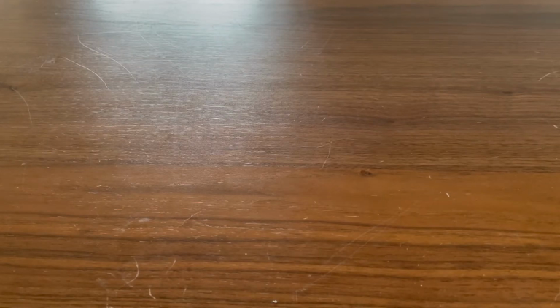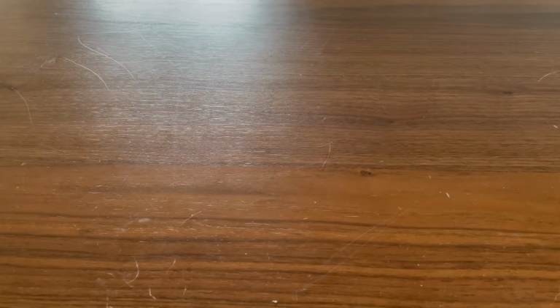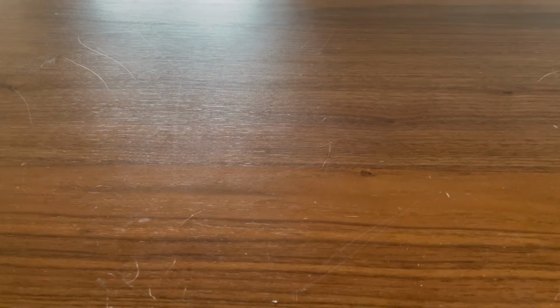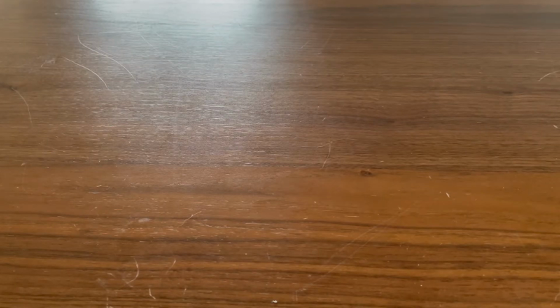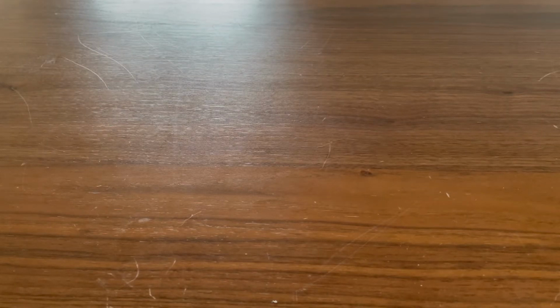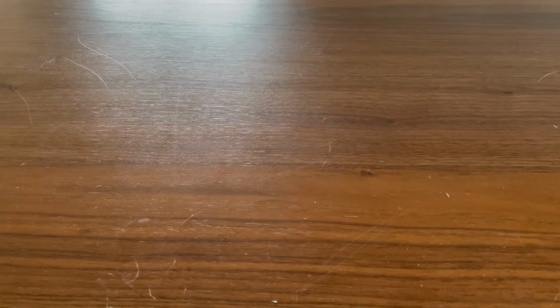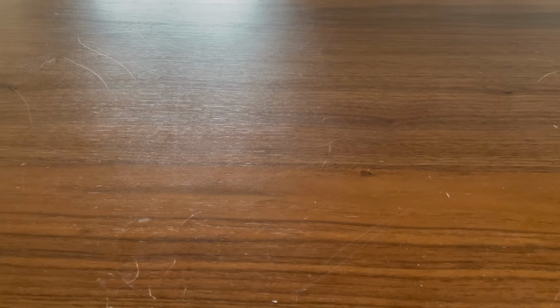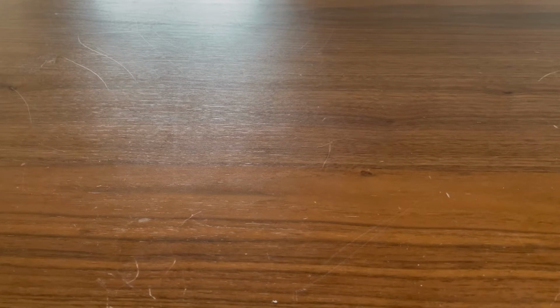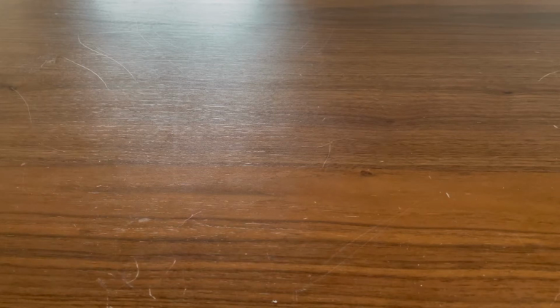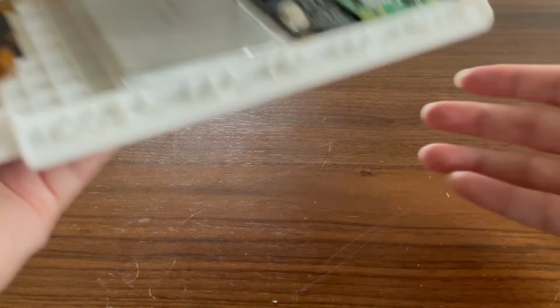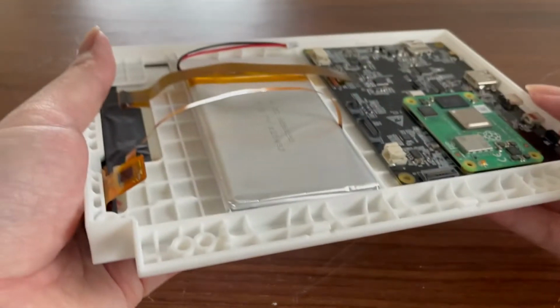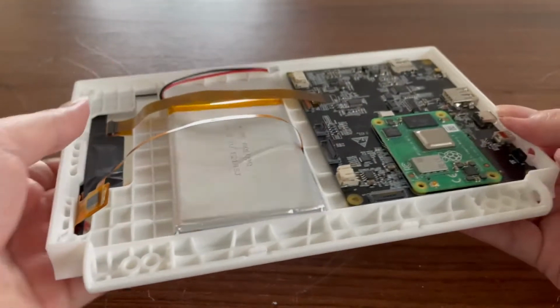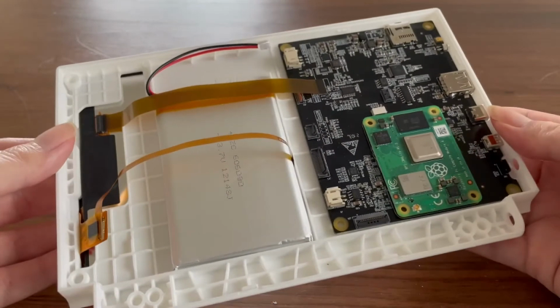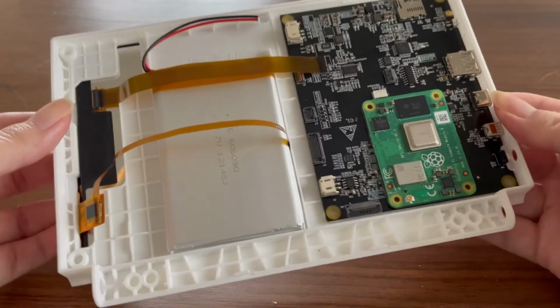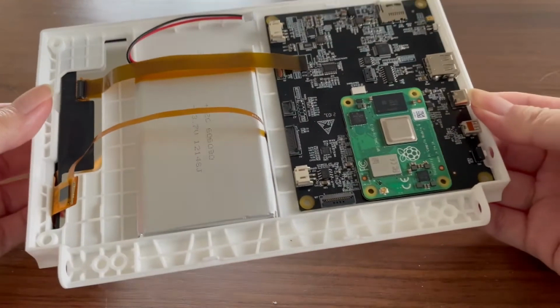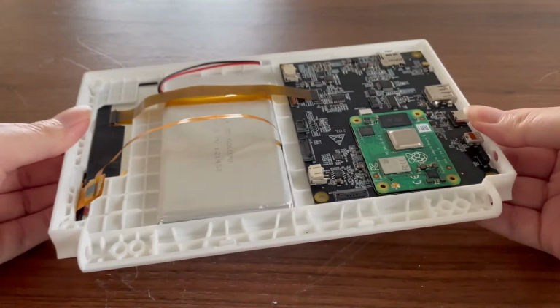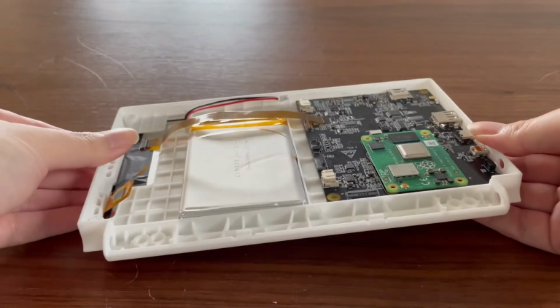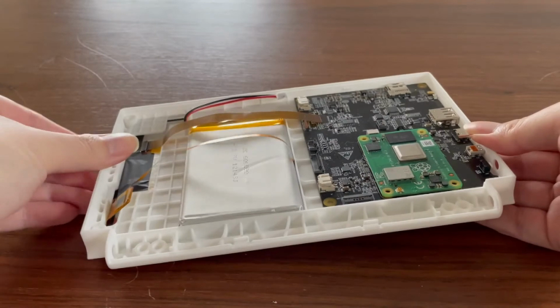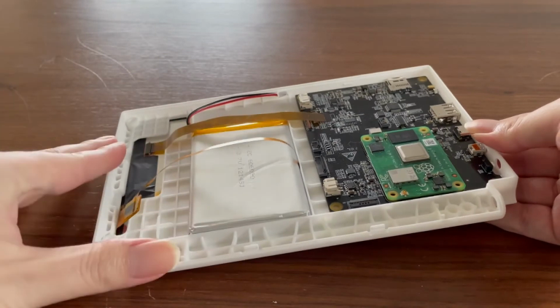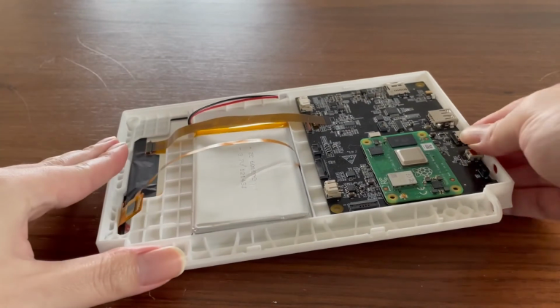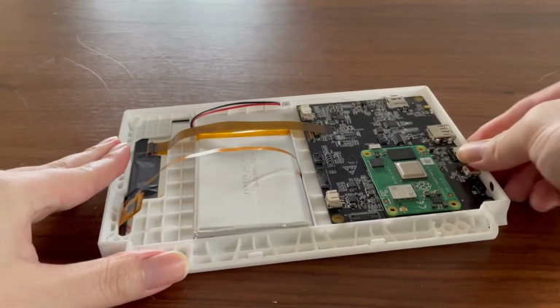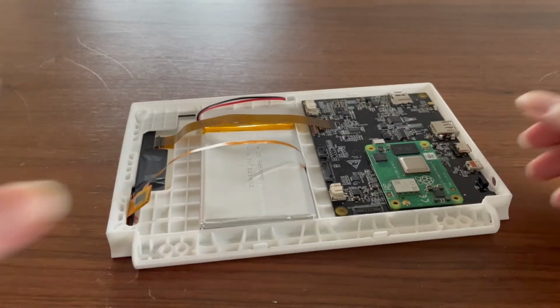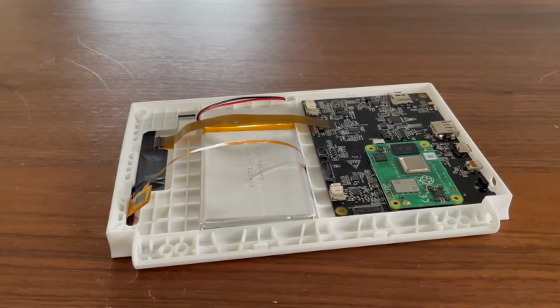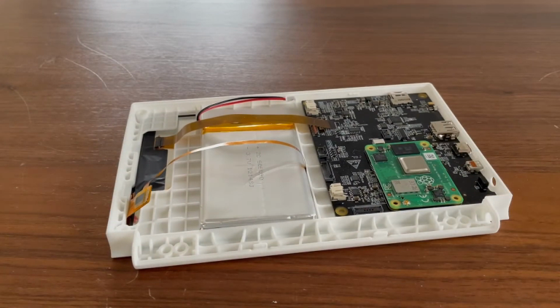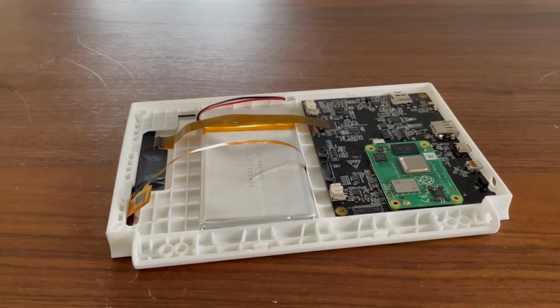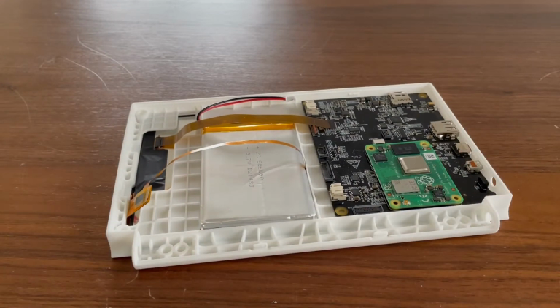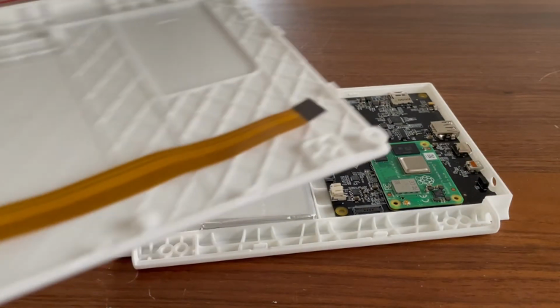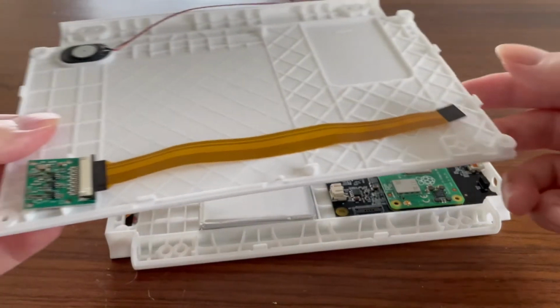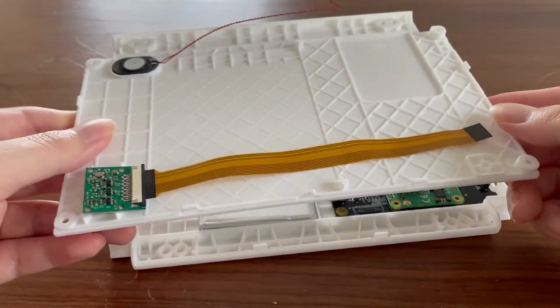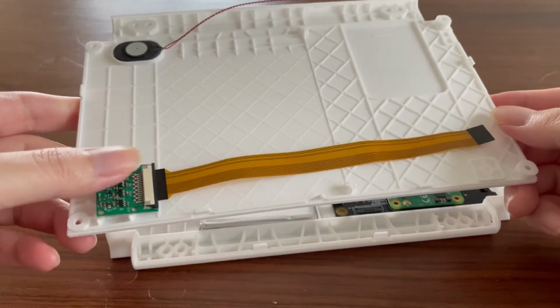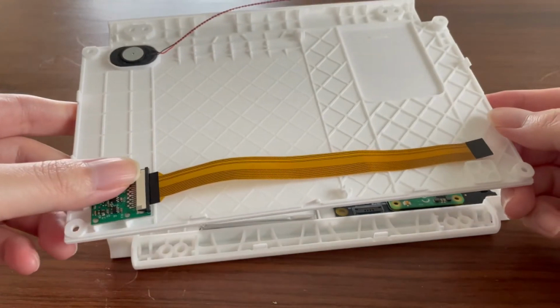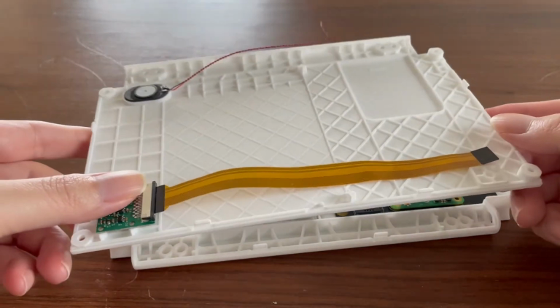Next up, I want to show you some of the mechanical parts. These are the 3D printed cases — not the final cut. We are still waiting for our injection parts to arrive.